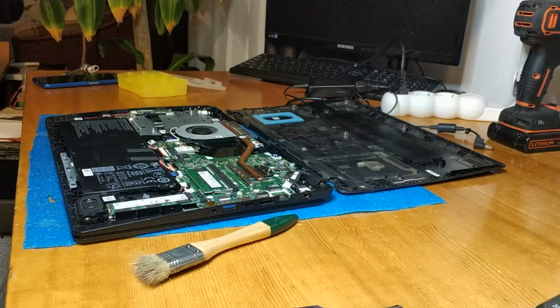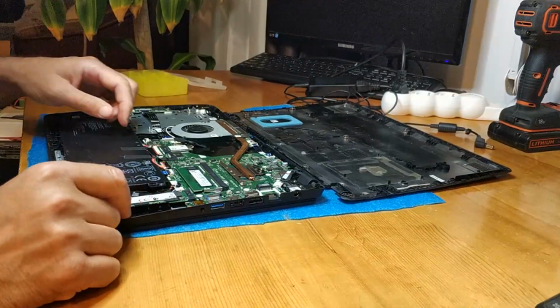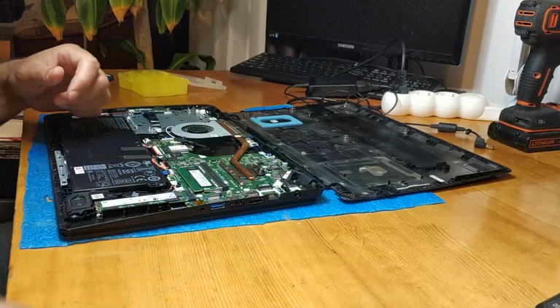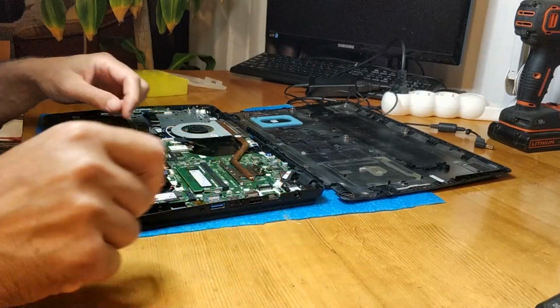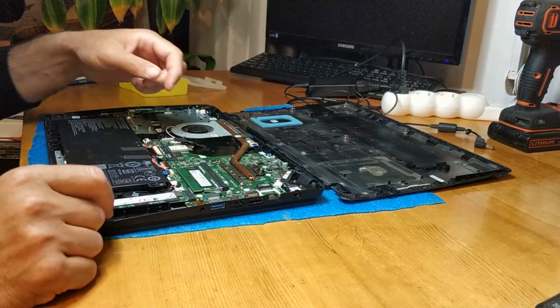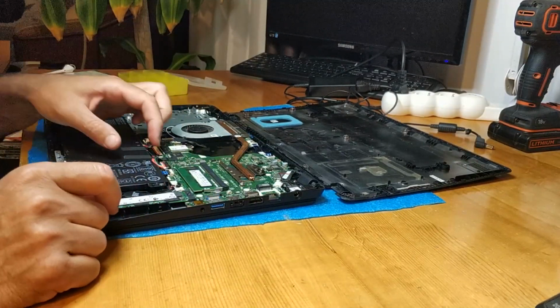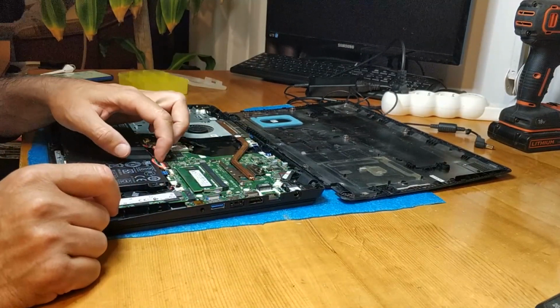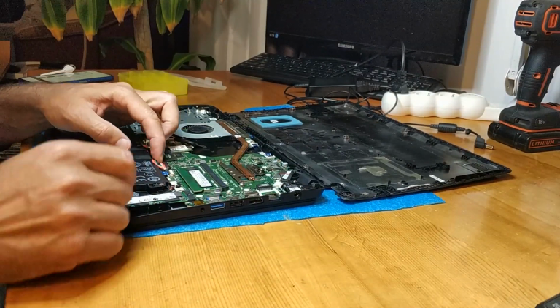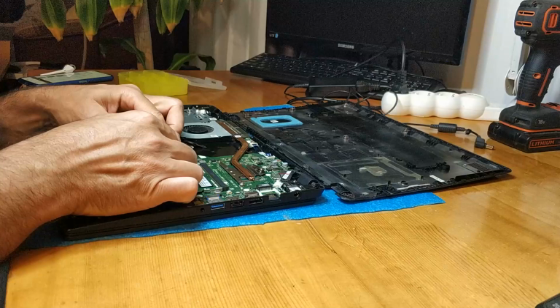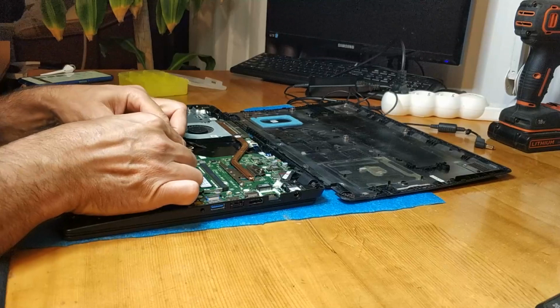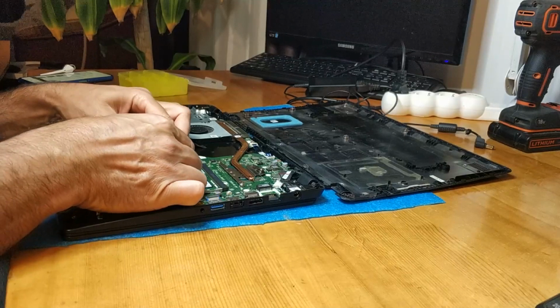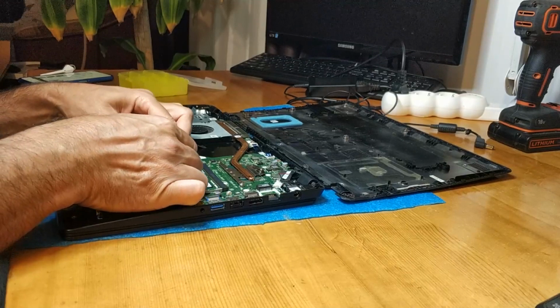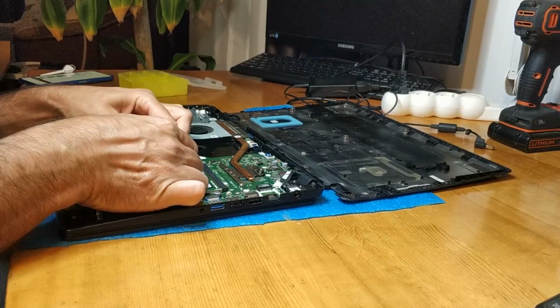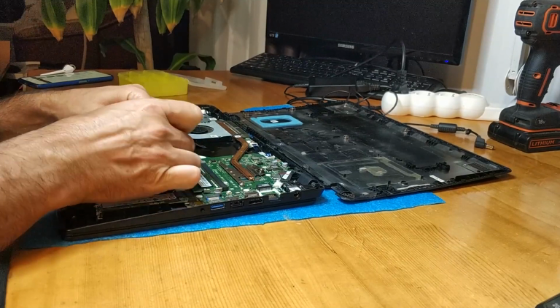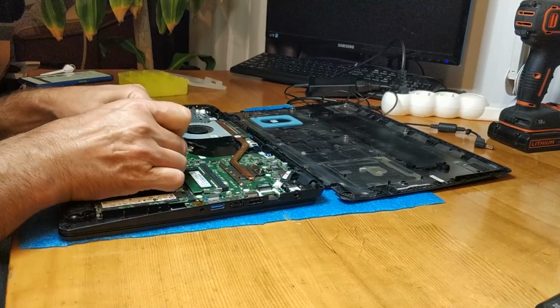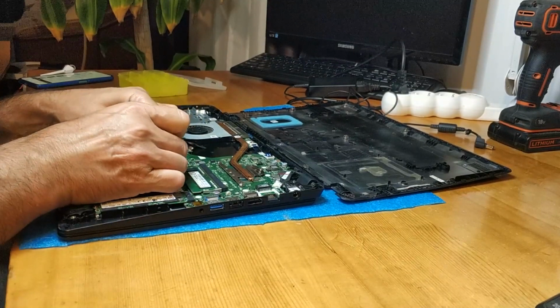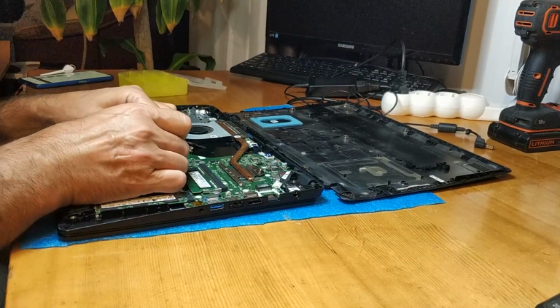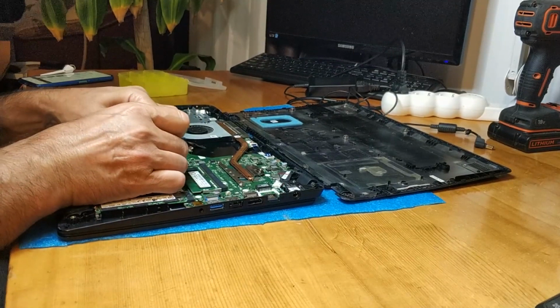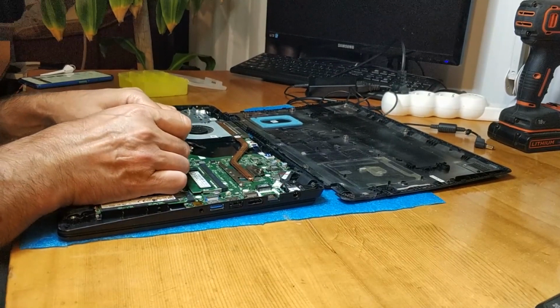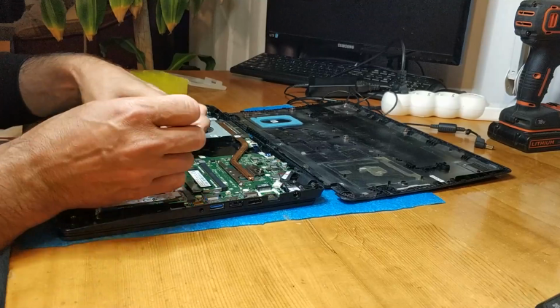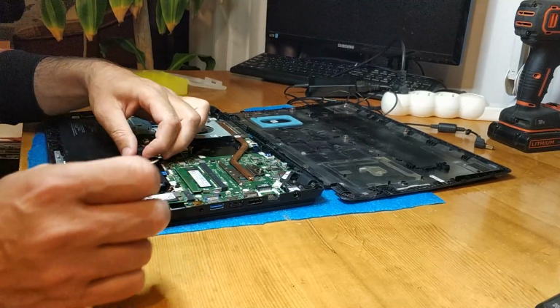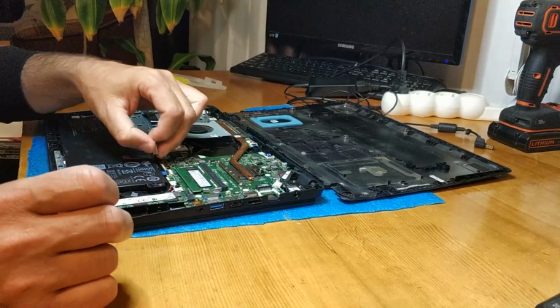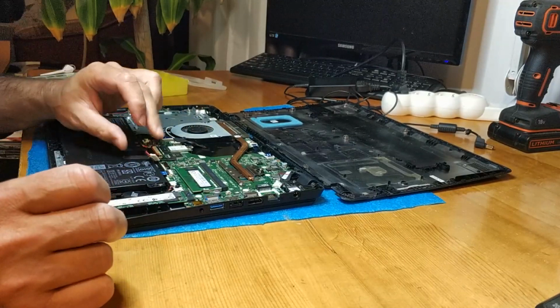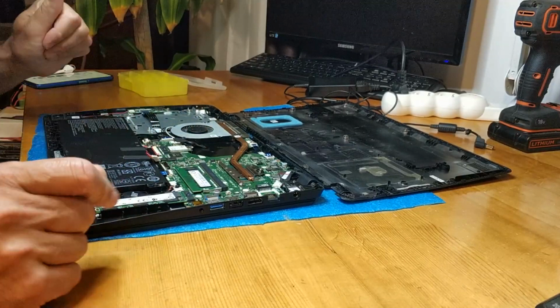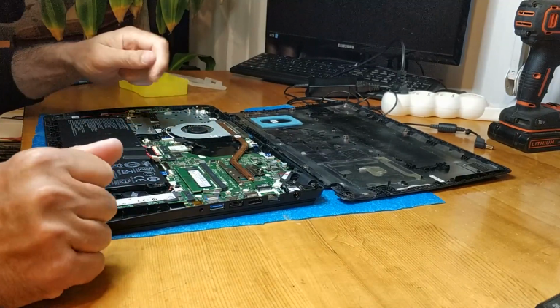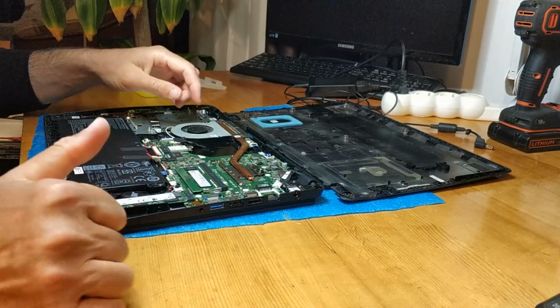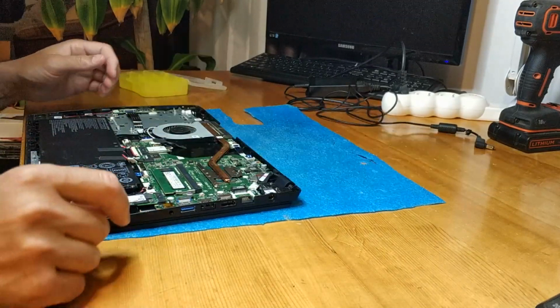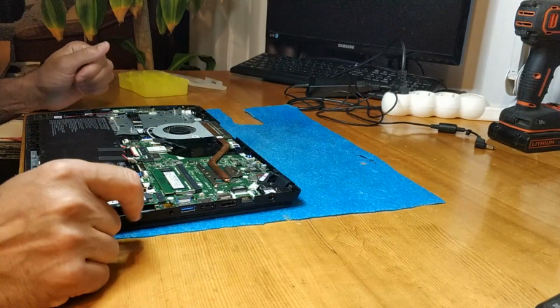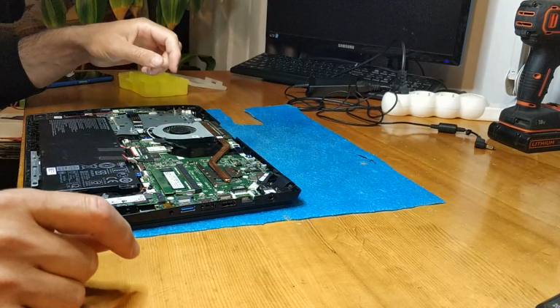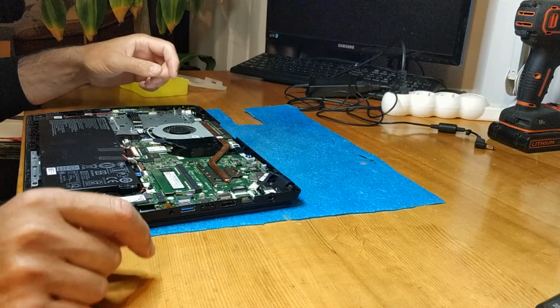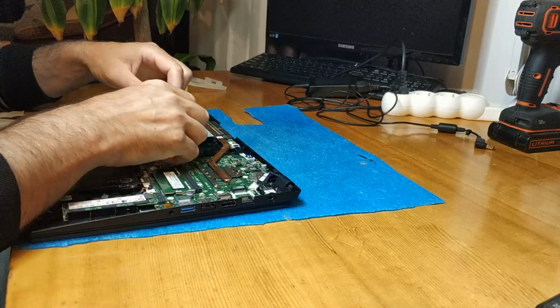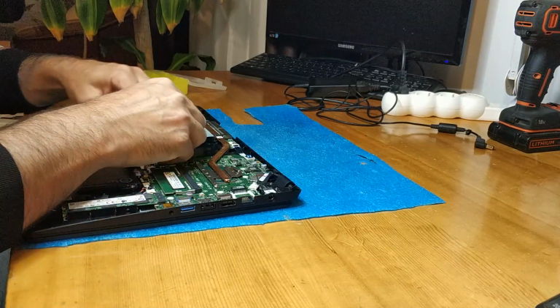First, we have to take out the battery connector. Next is to take out the fan.